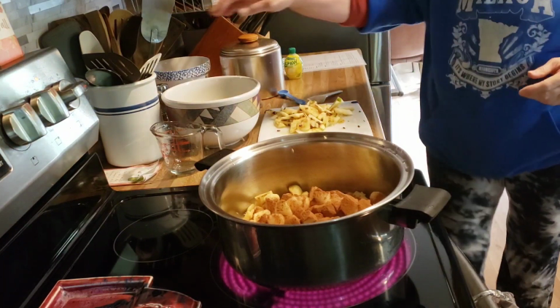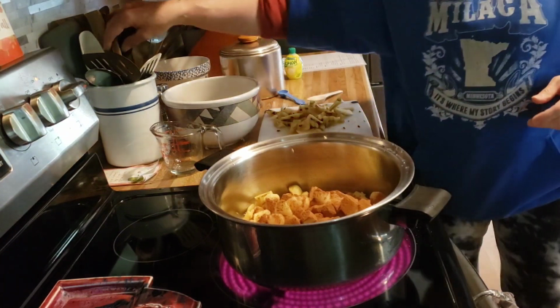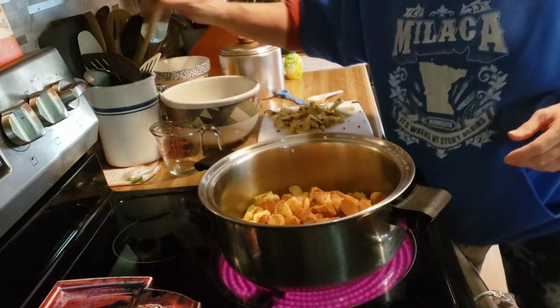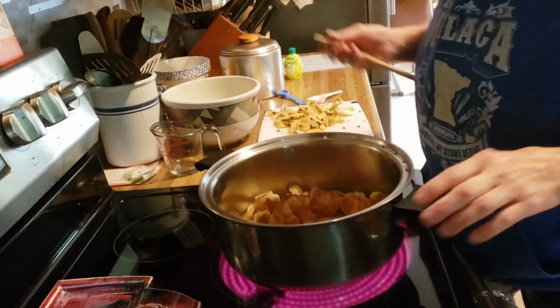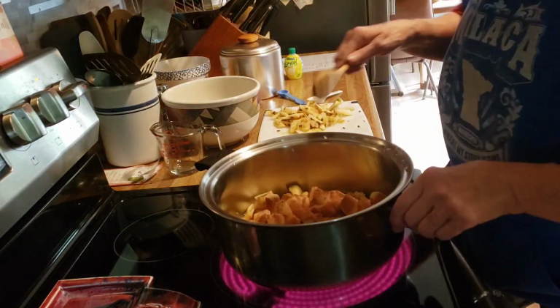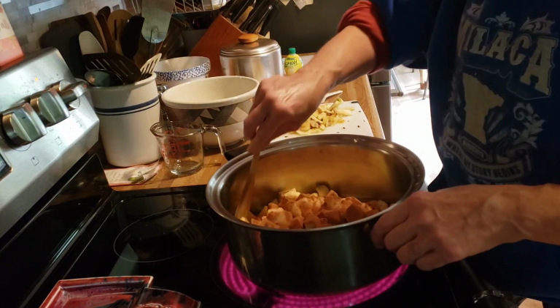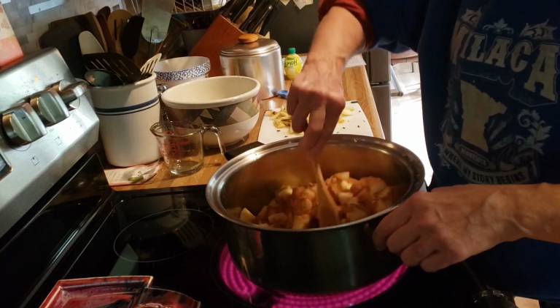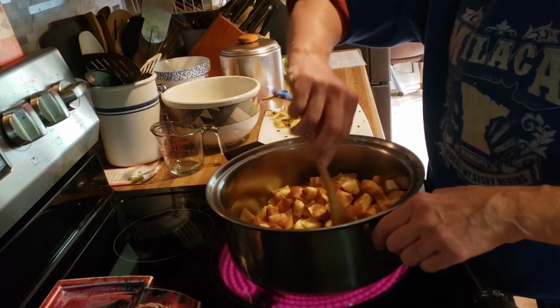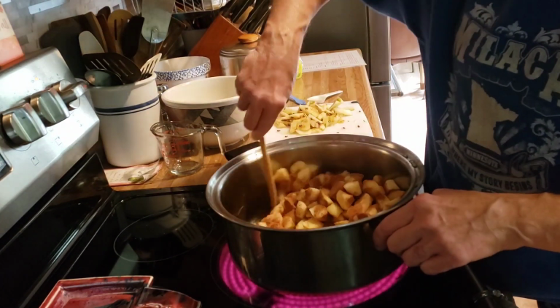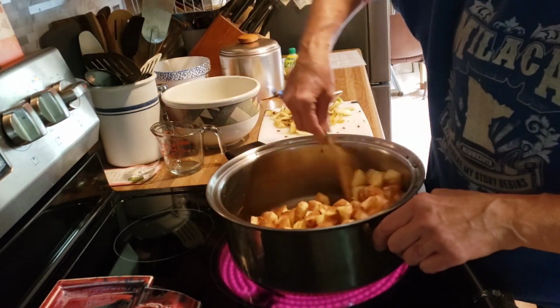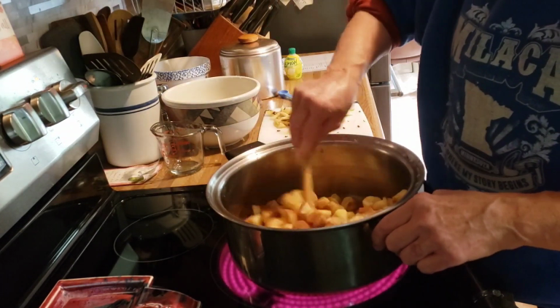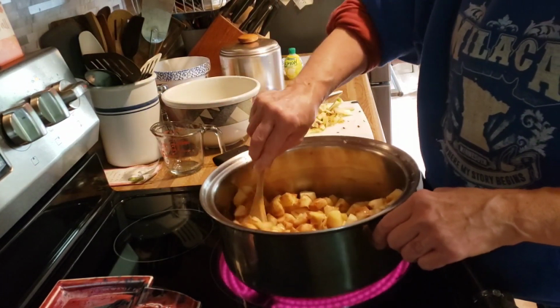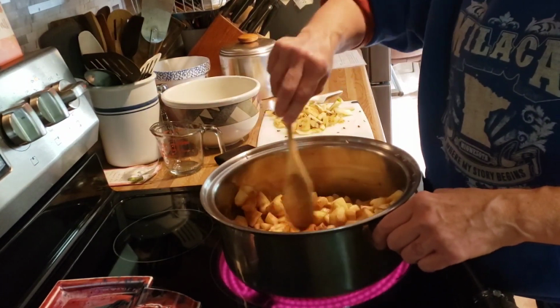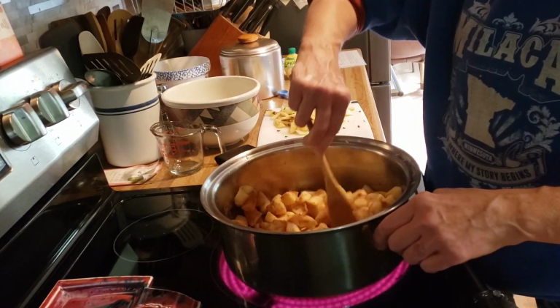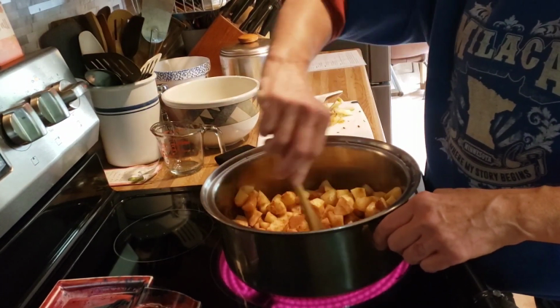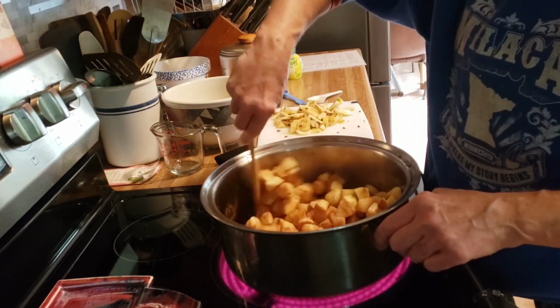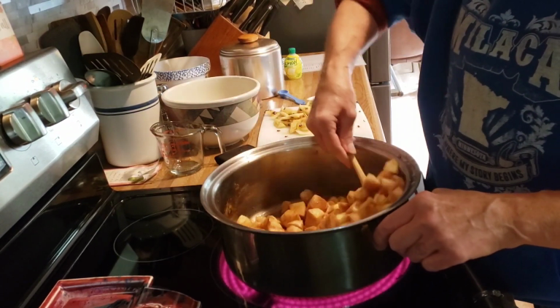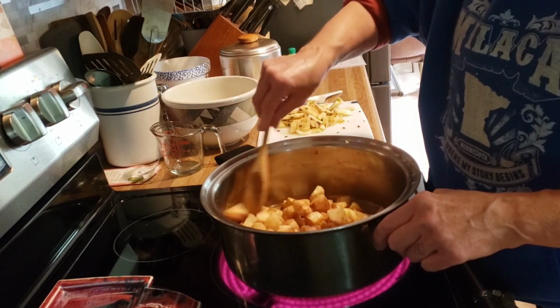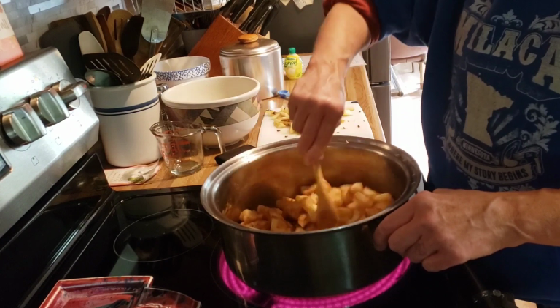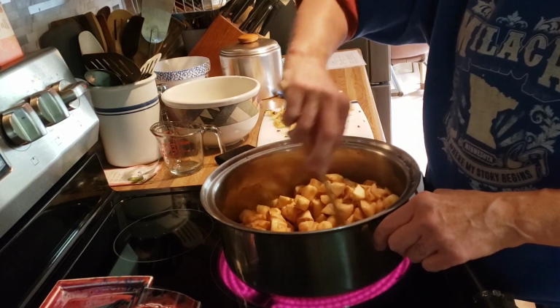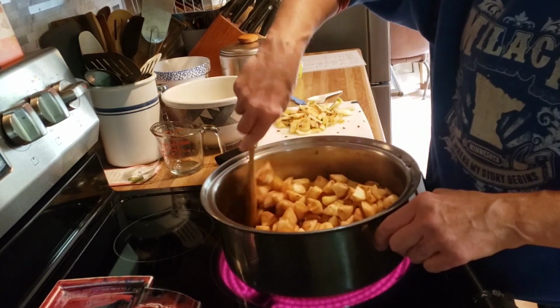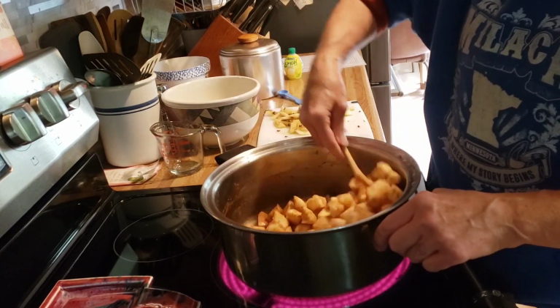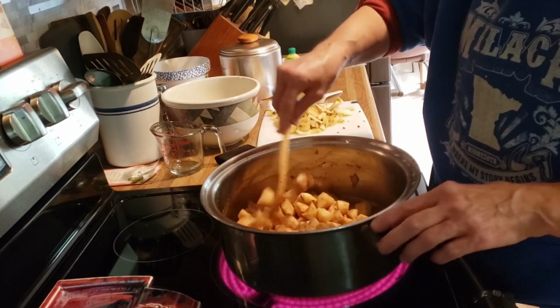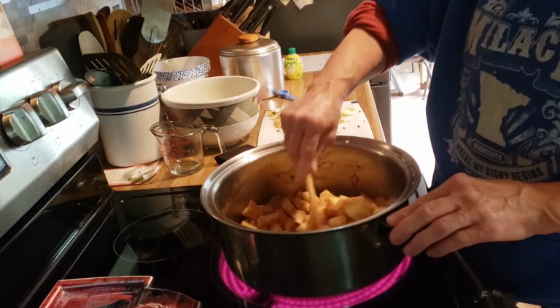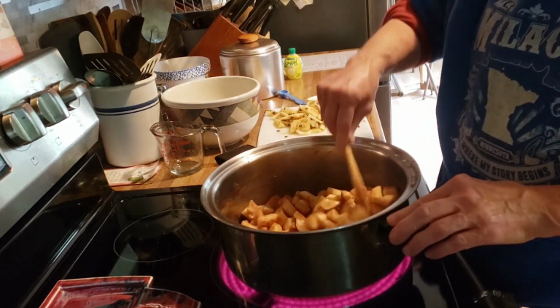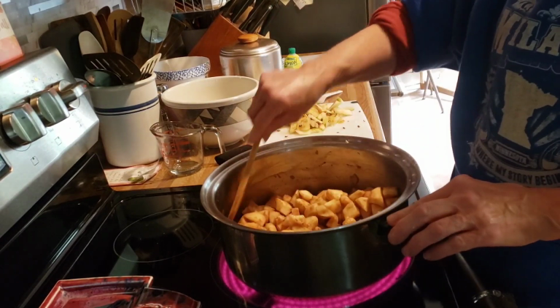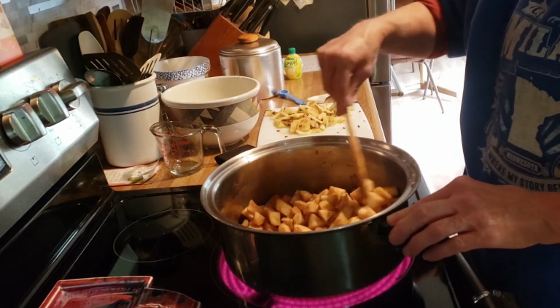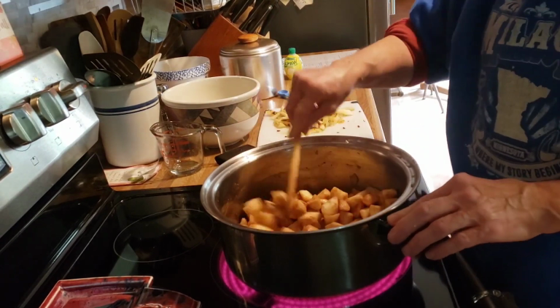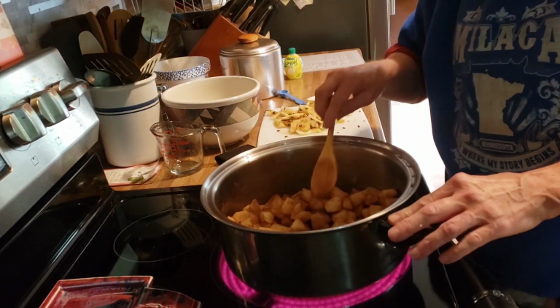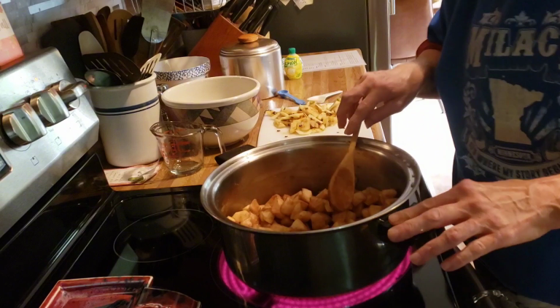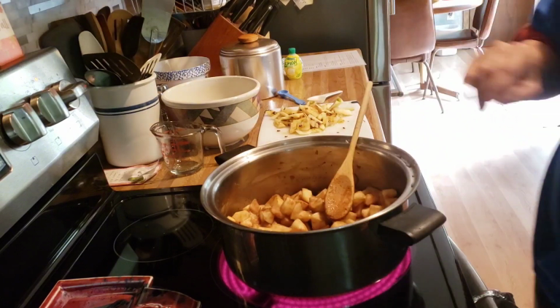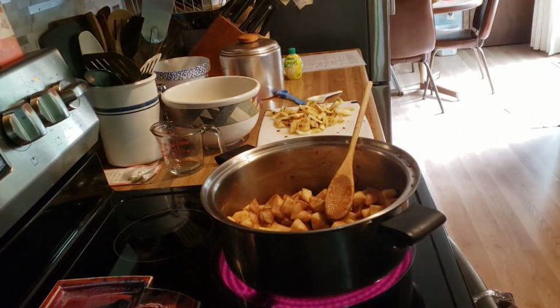I'm going to cover it and cook it for 20 to 30 minutes. I'll bring you back after the apples are fork tender — it'll be about a half hour.